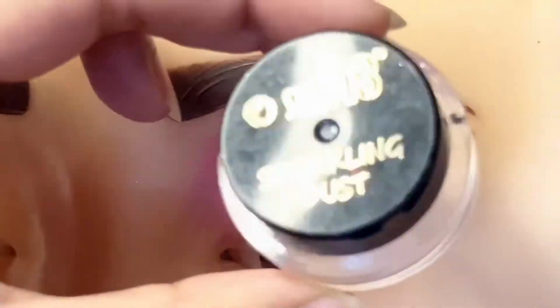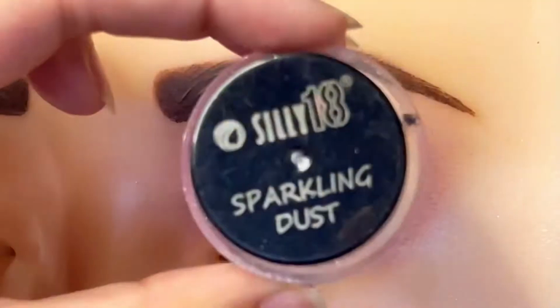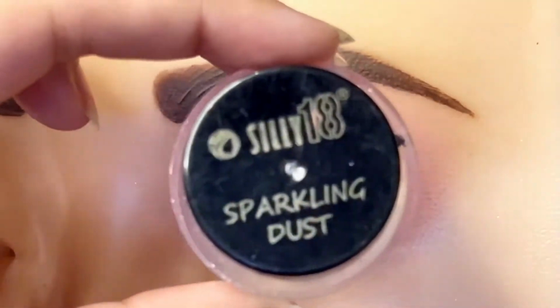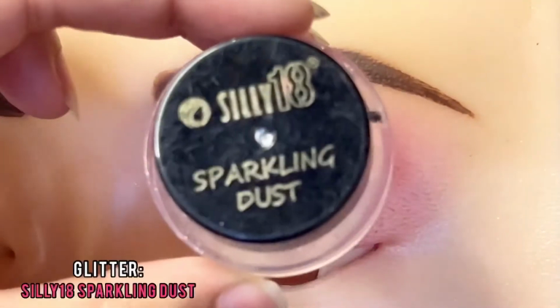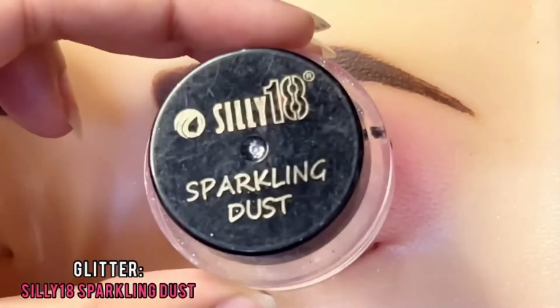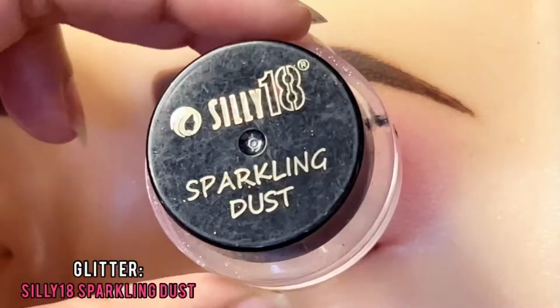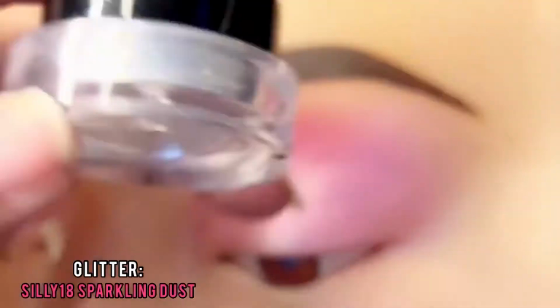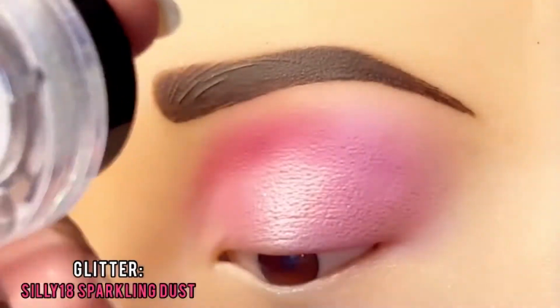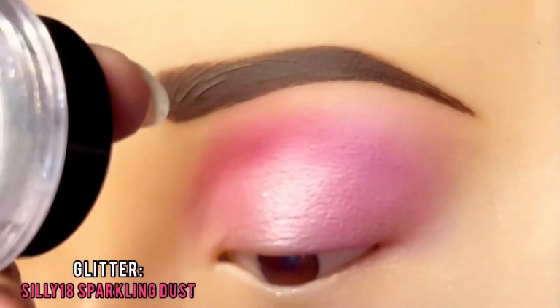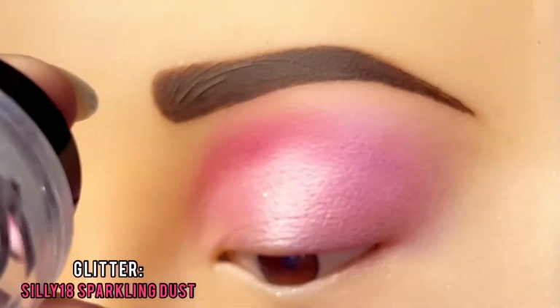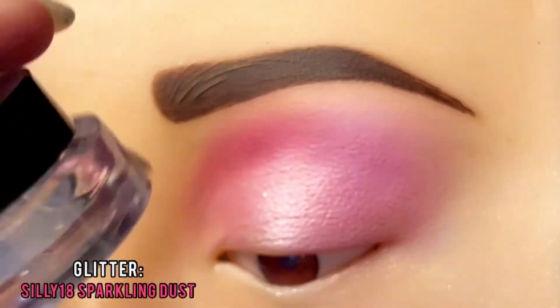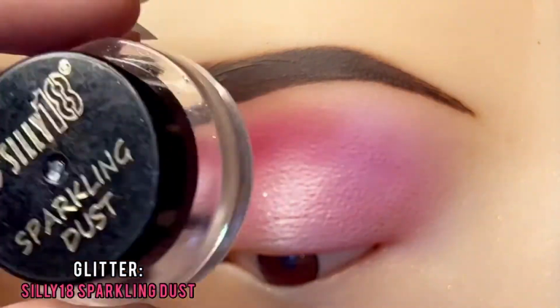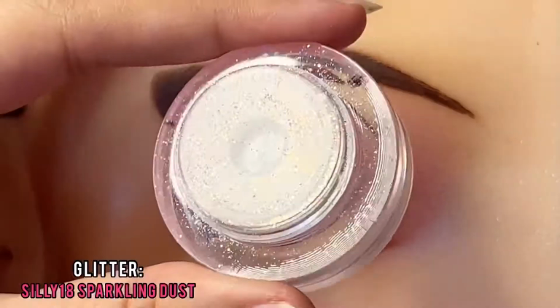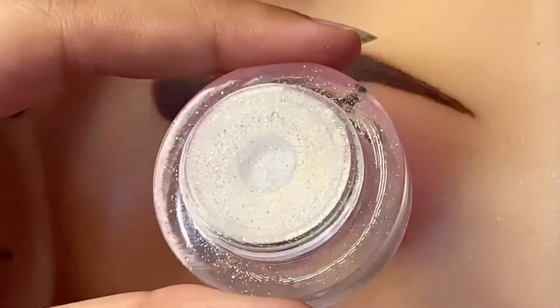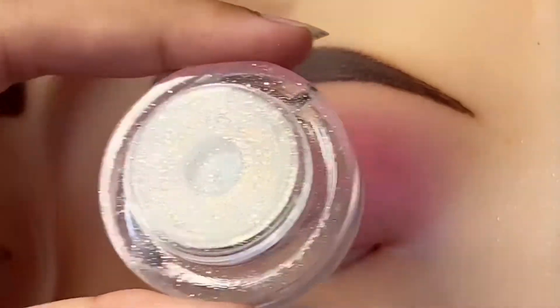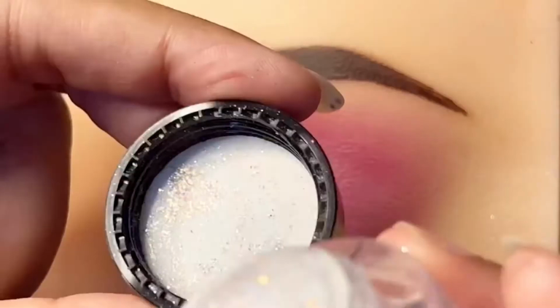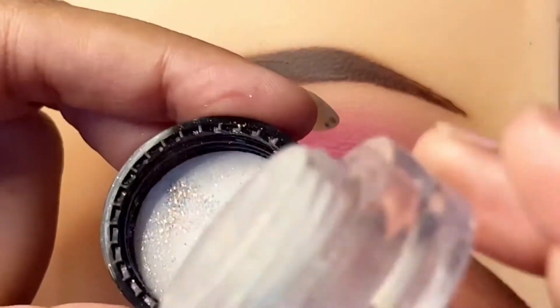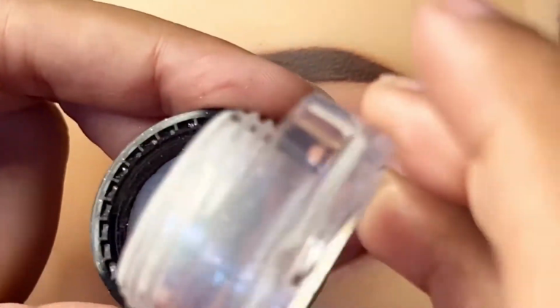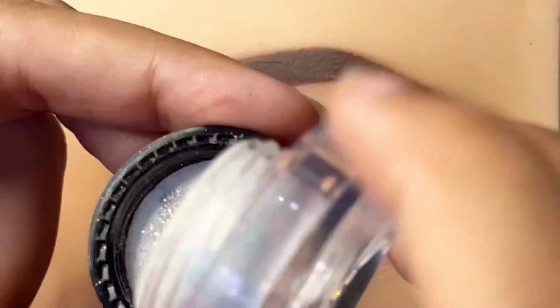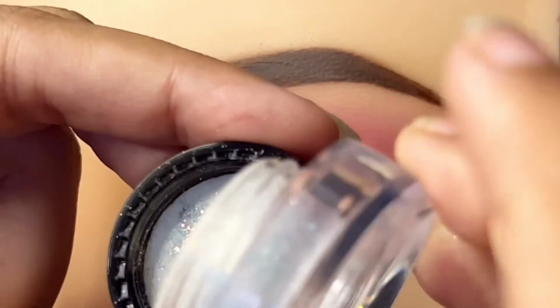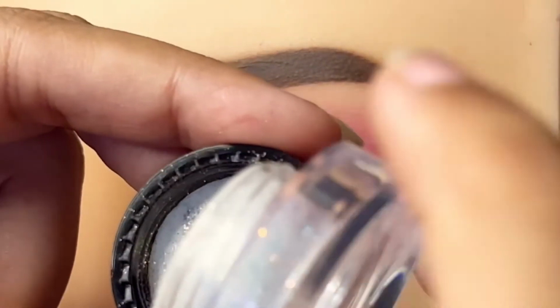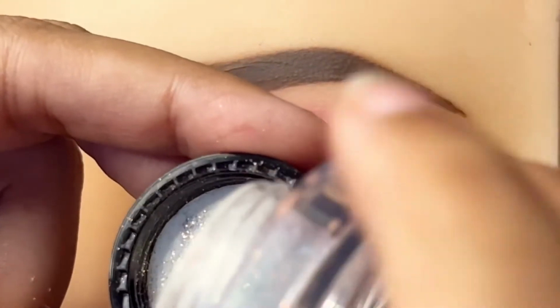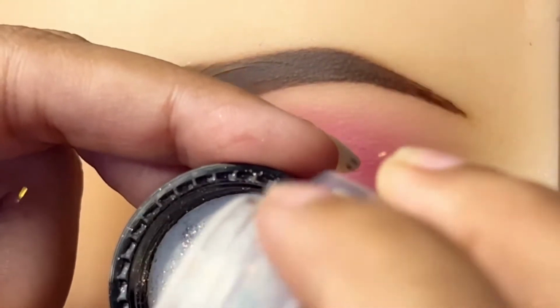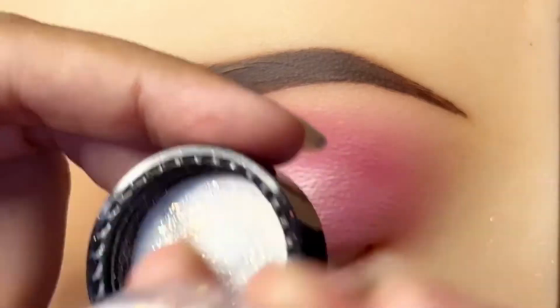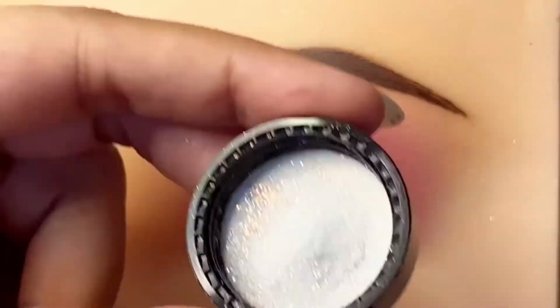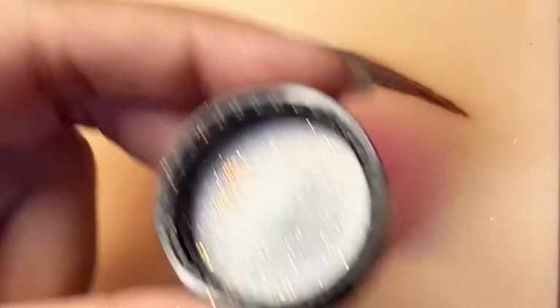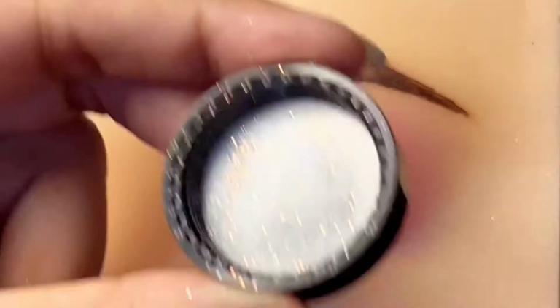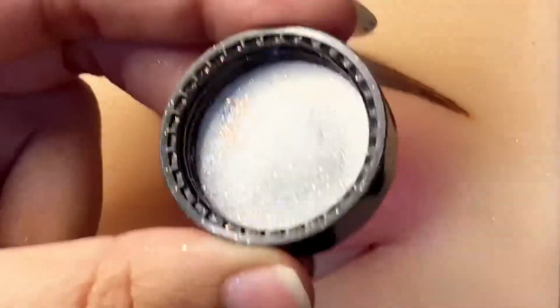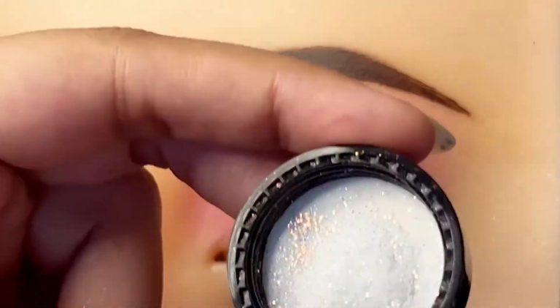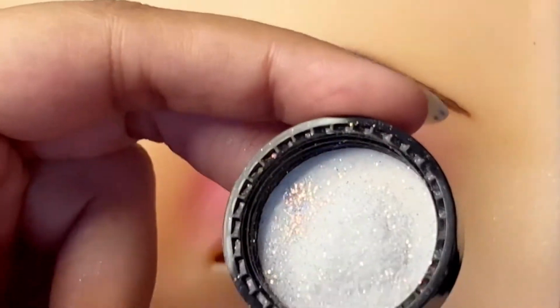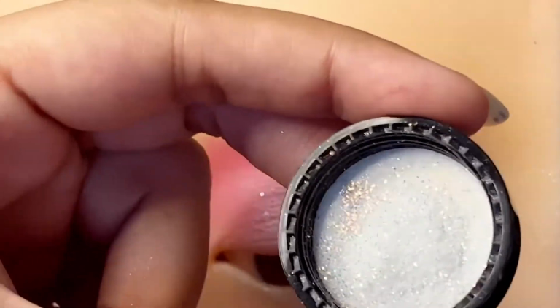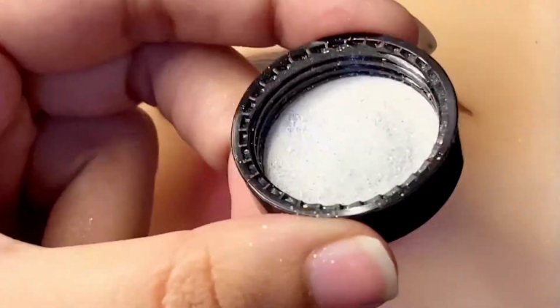Then we apply the shade. Then we use glitter — Silly 18 glitter, white color glitter.